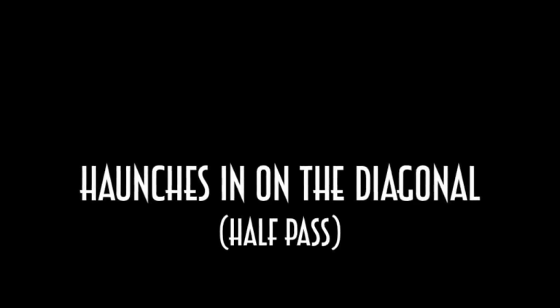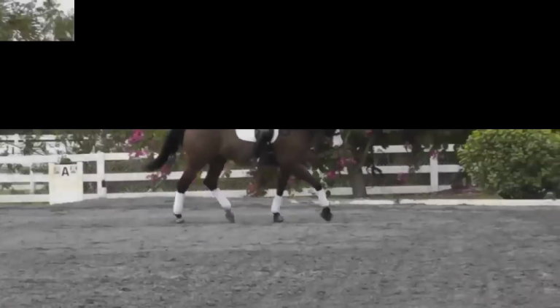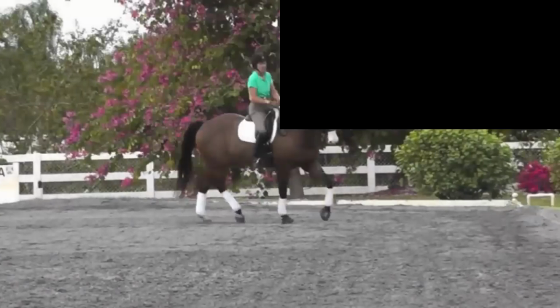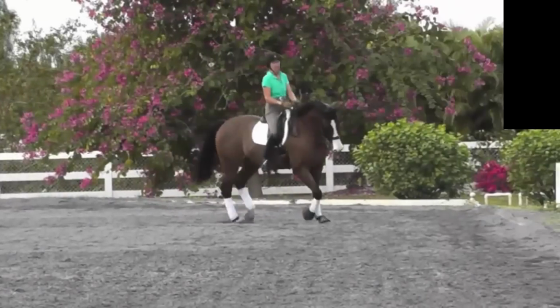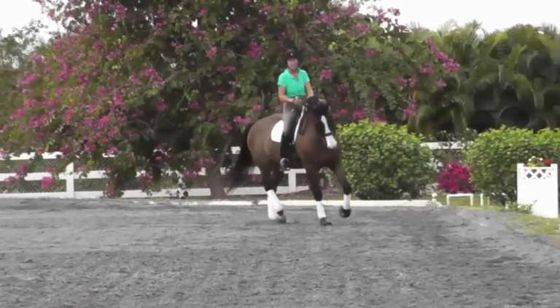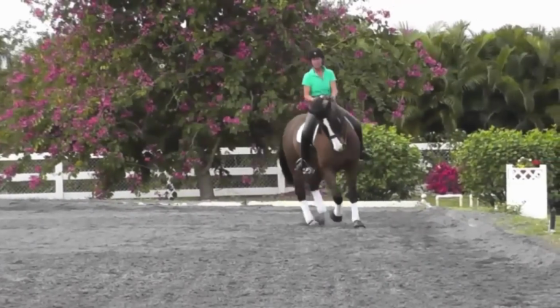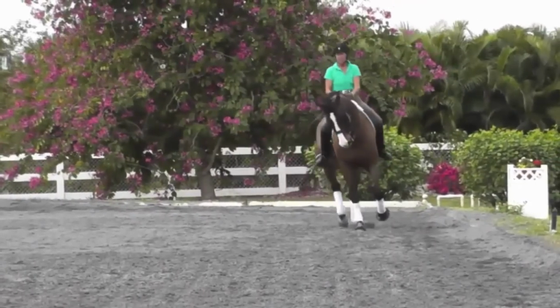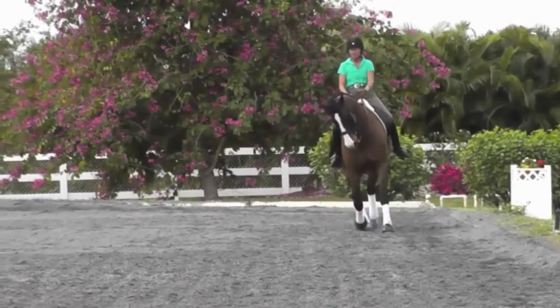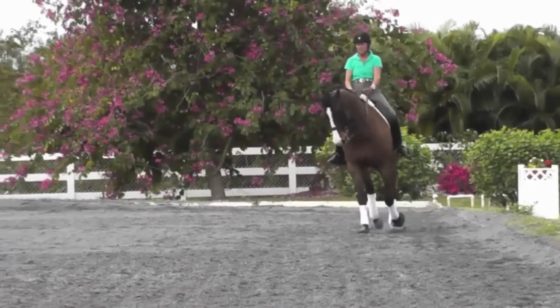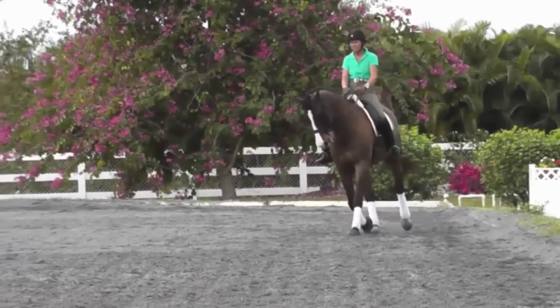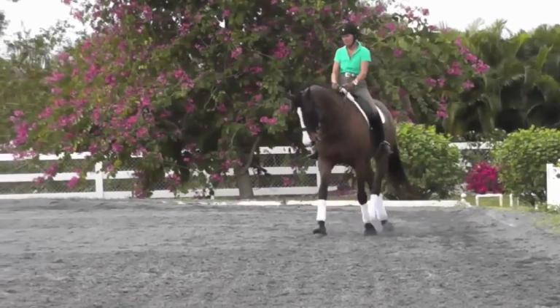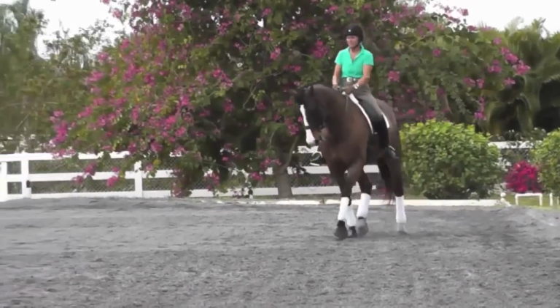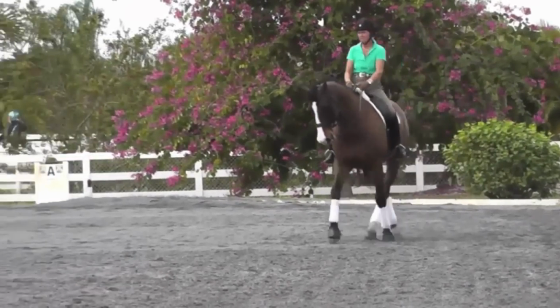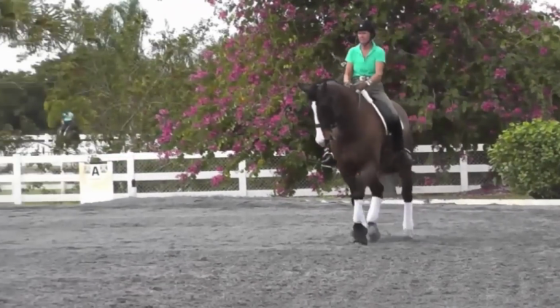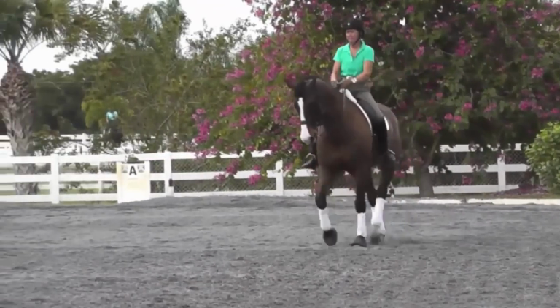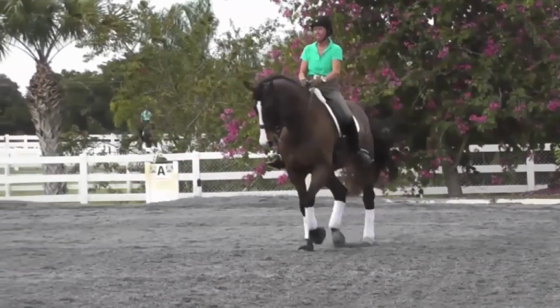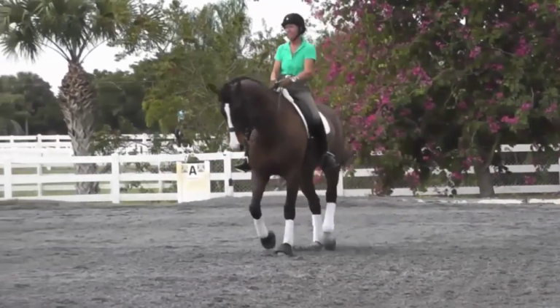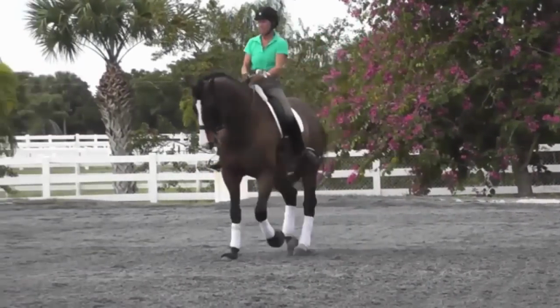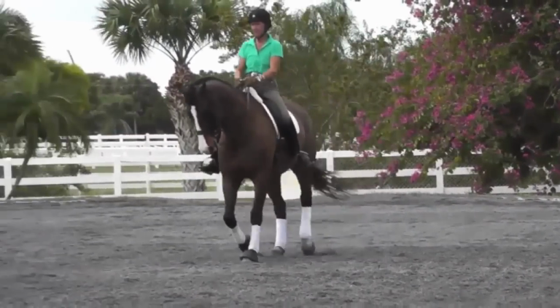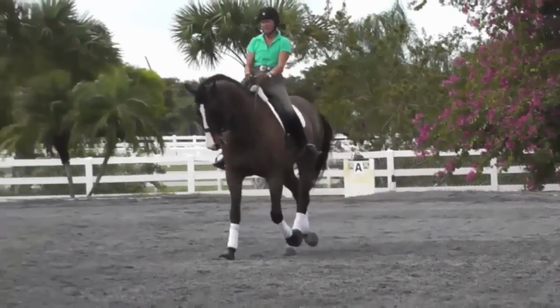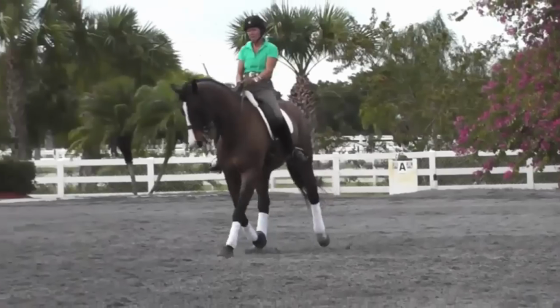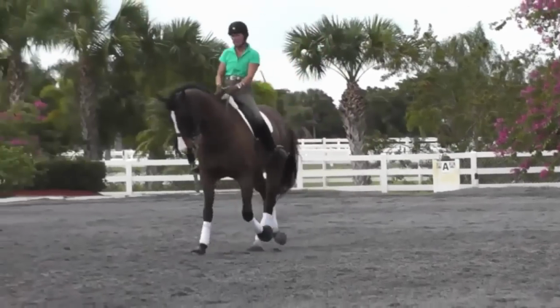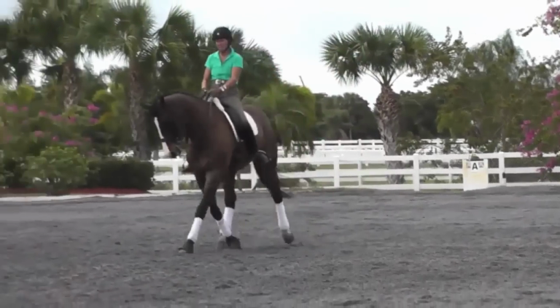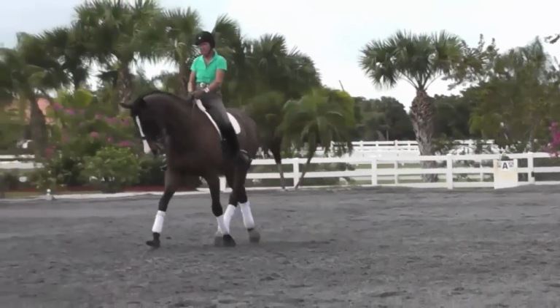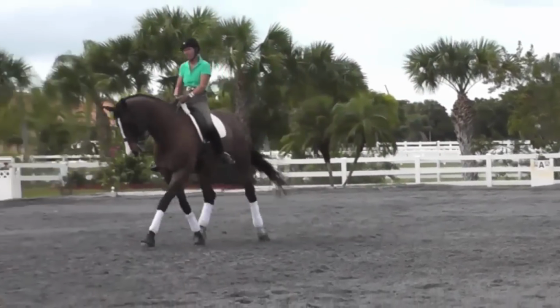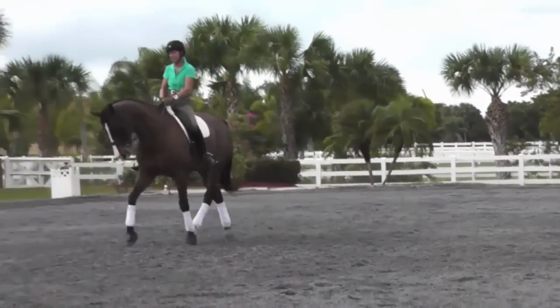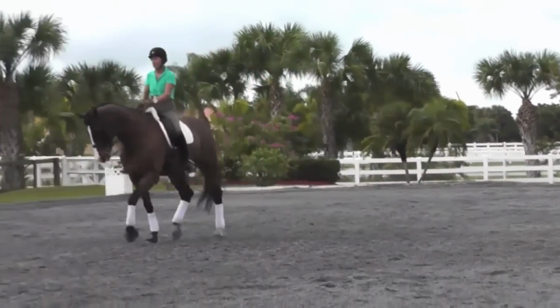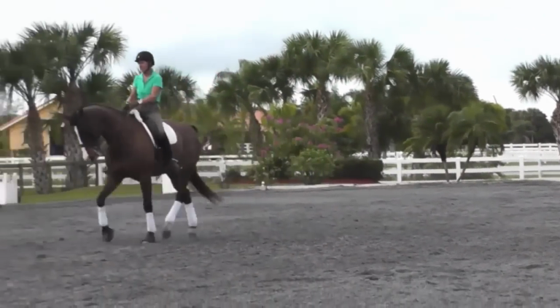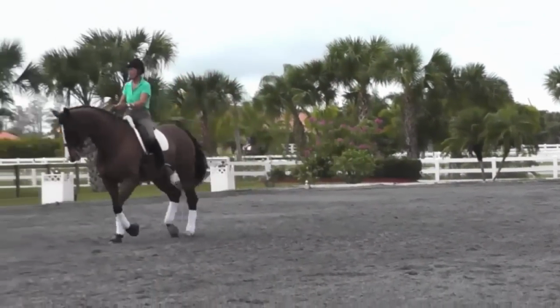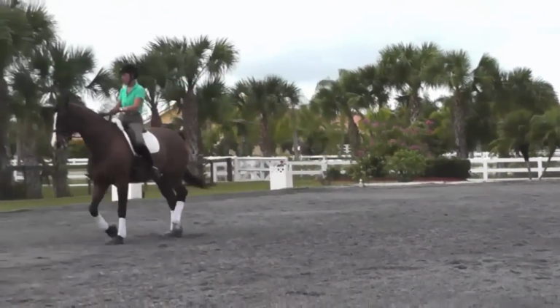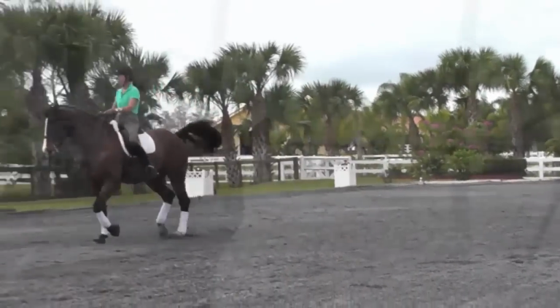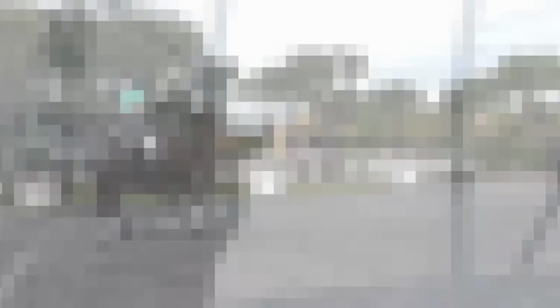Here the front legs travel straight, bend is nice around my inside leg, outside leg is back, and I'm sitting in the line of travel. His ears are in the line of travel too.